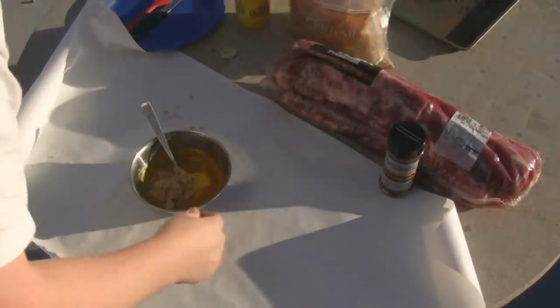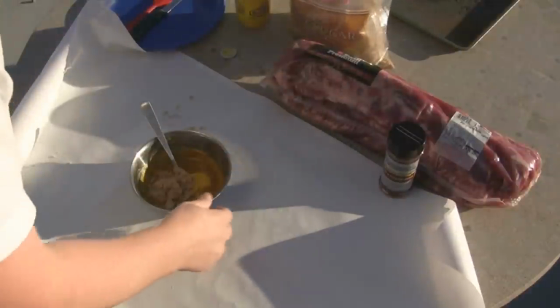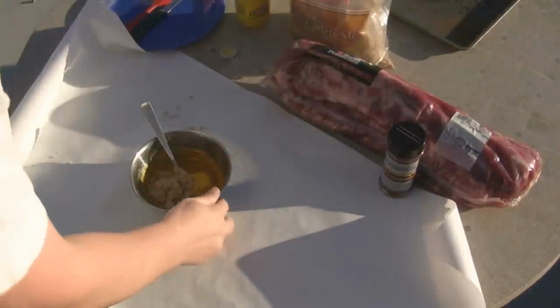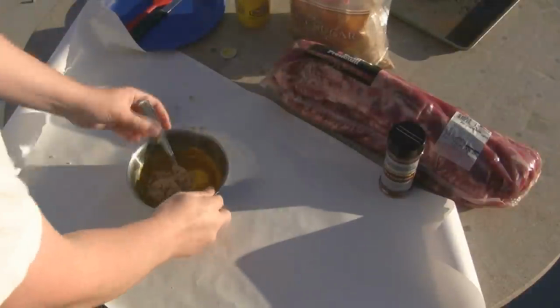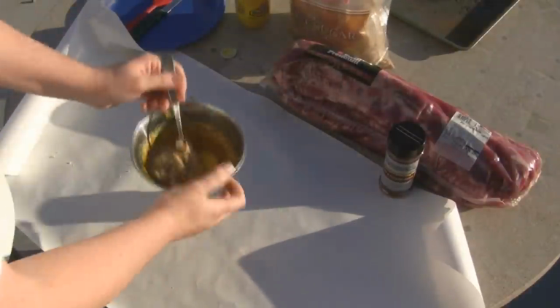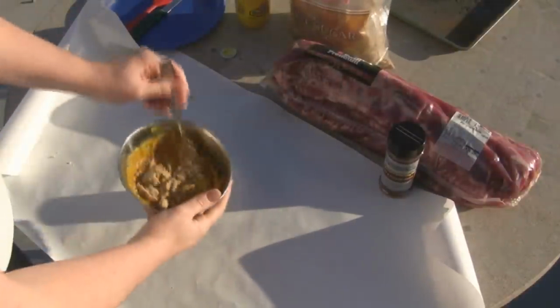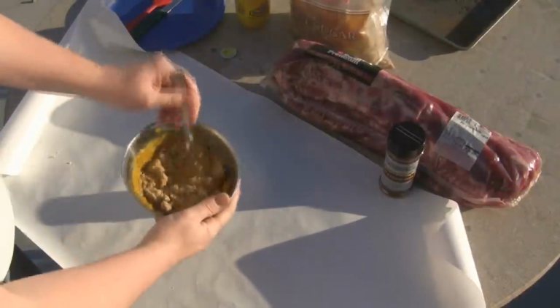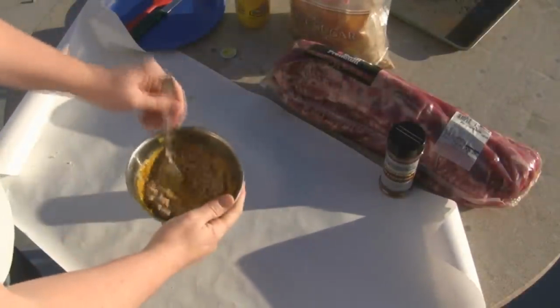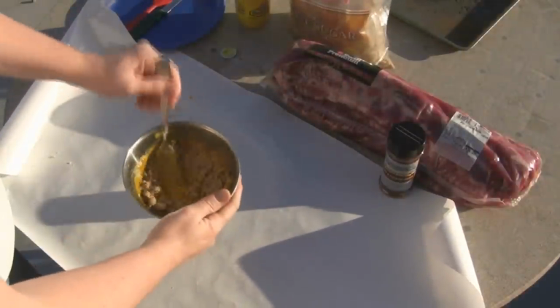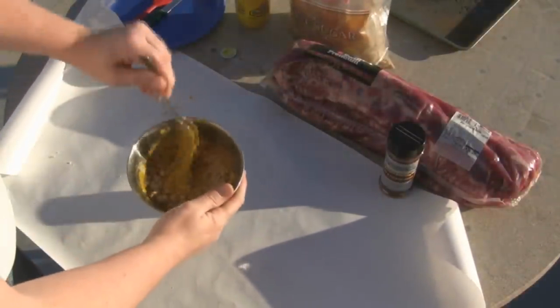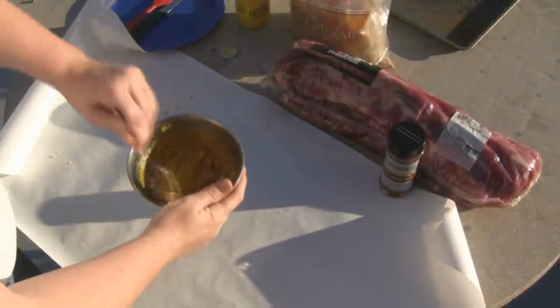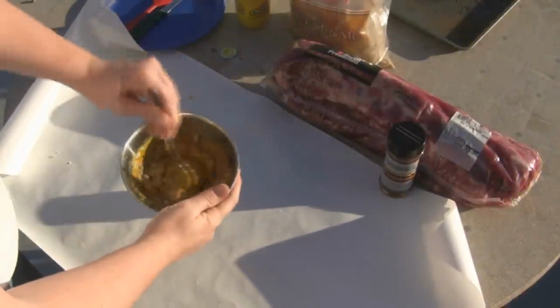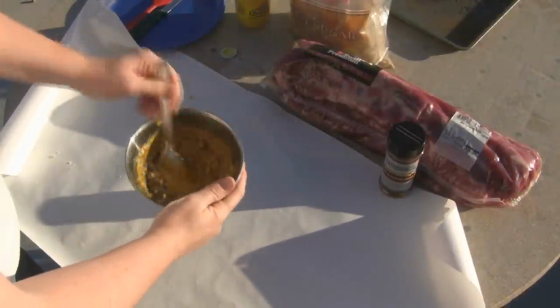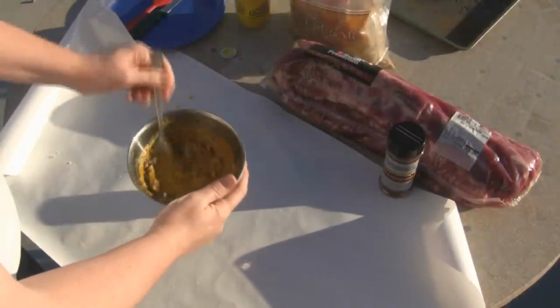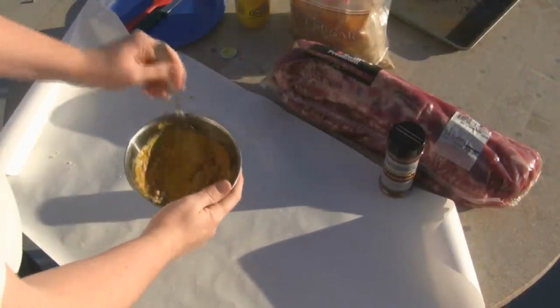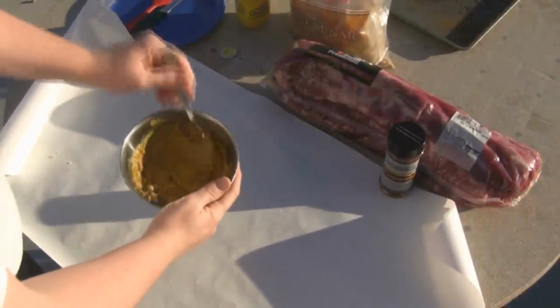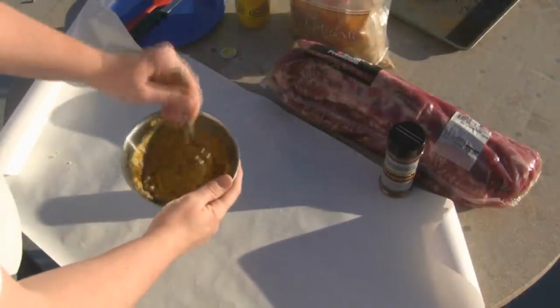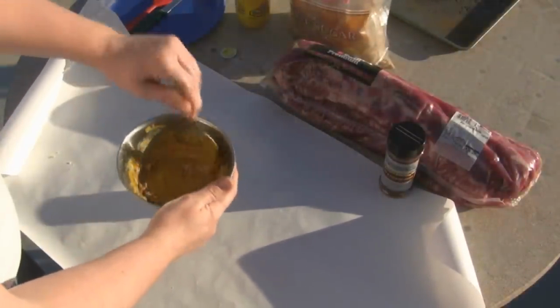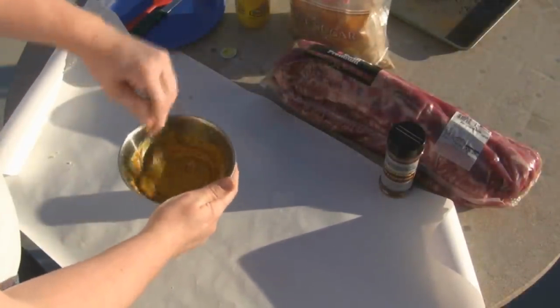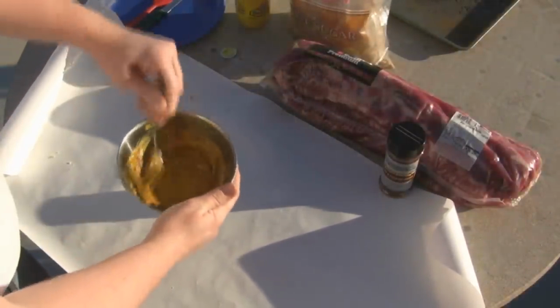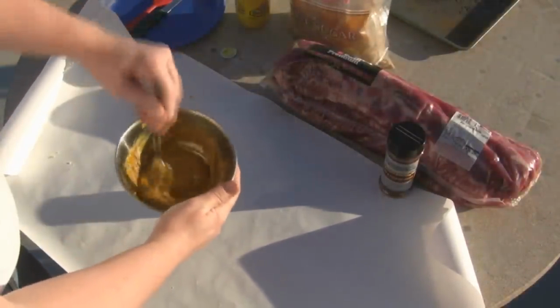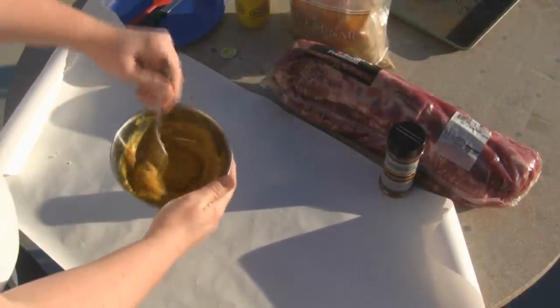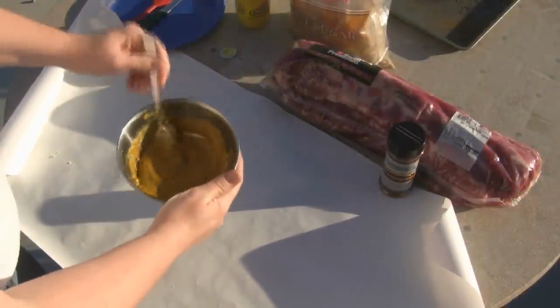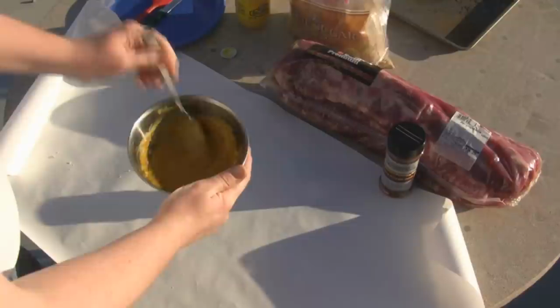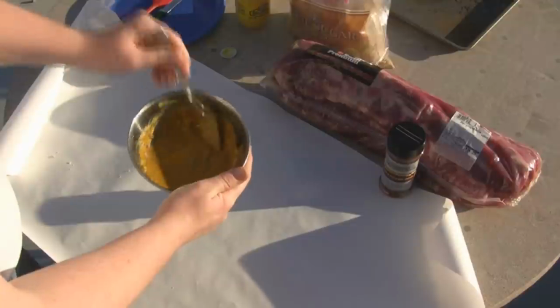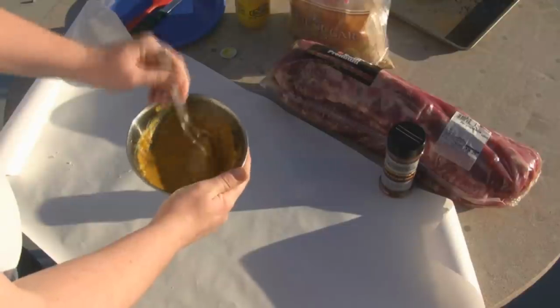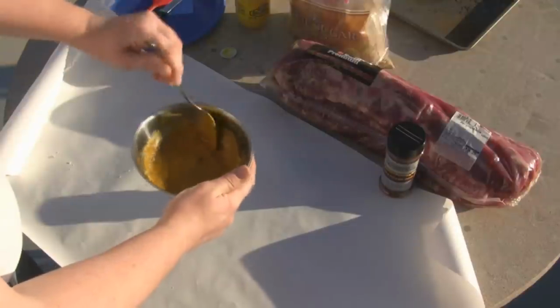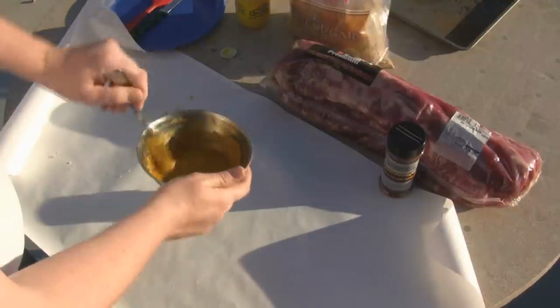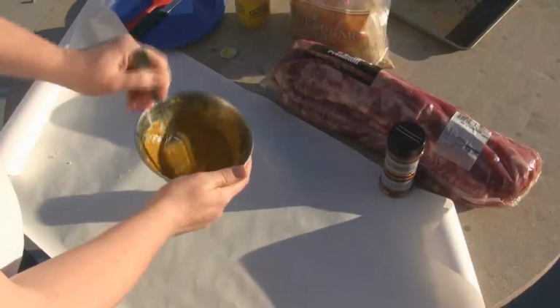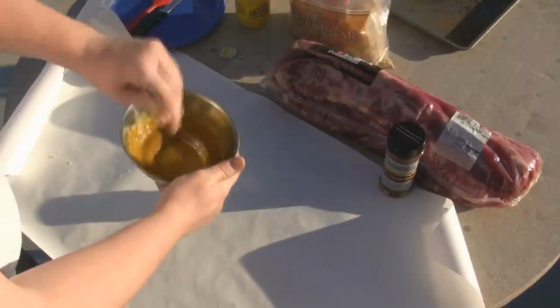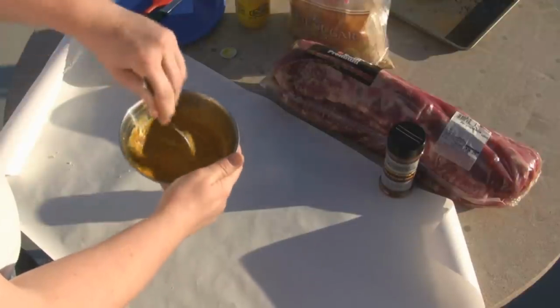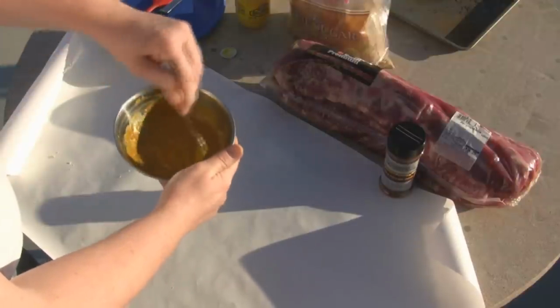Now, if you don't like sweet ribs, you probably want to stick with the Traeger recipe. I like a real sweet barbecue flavor.